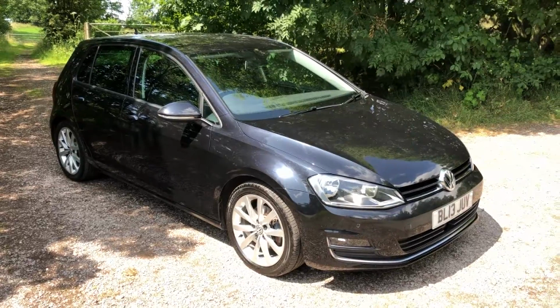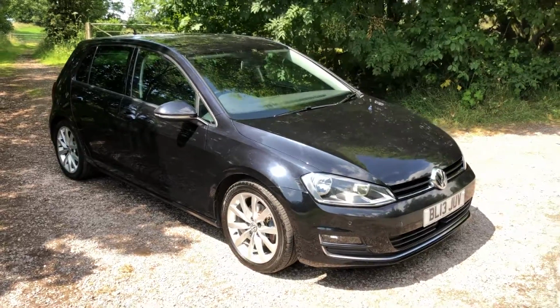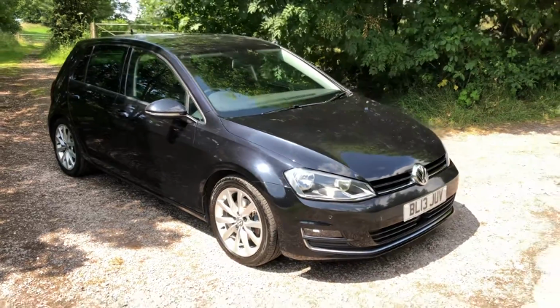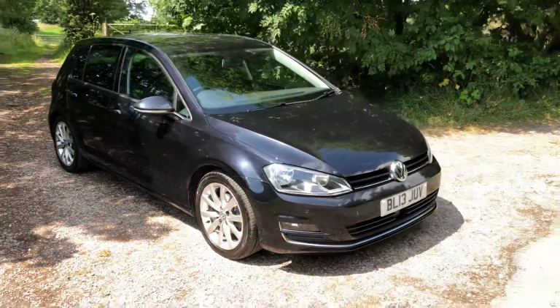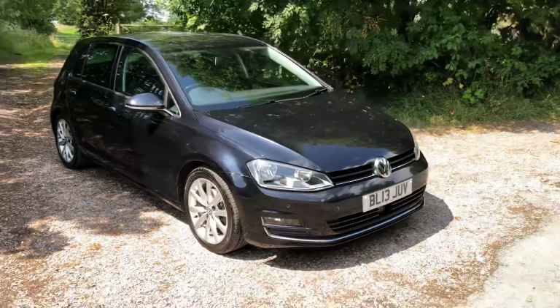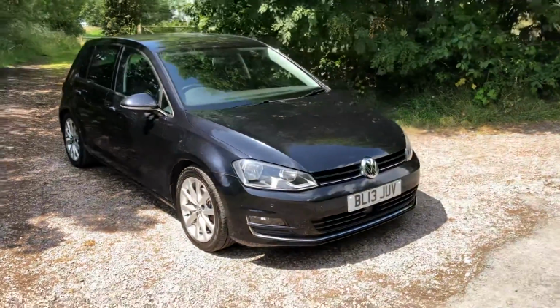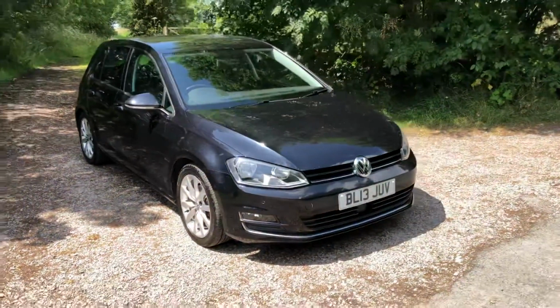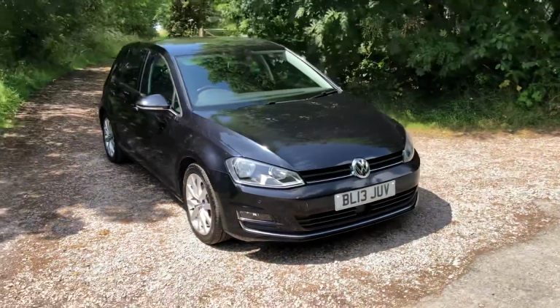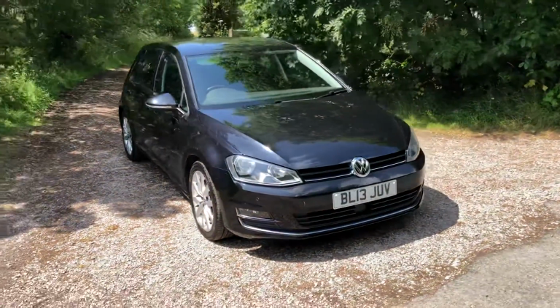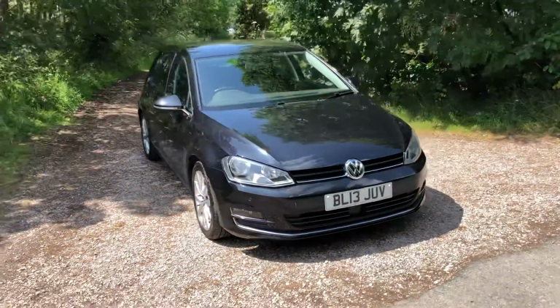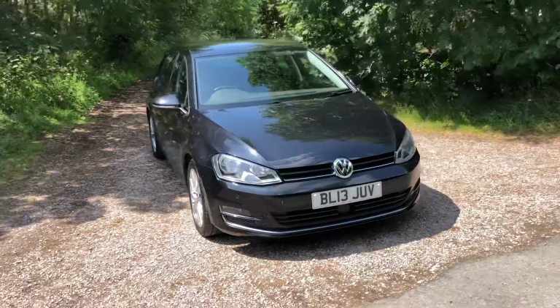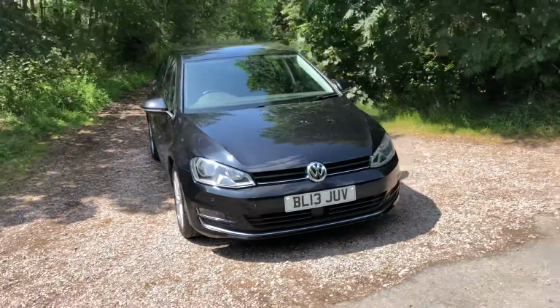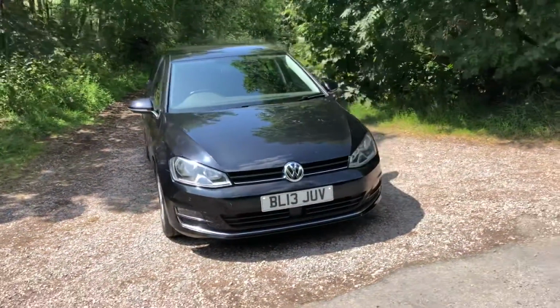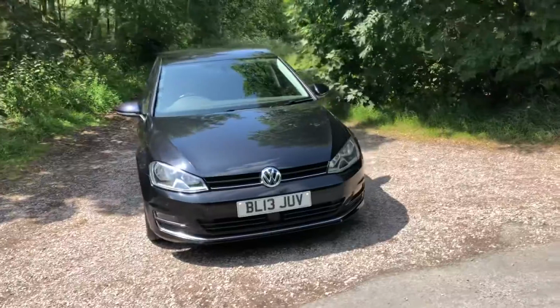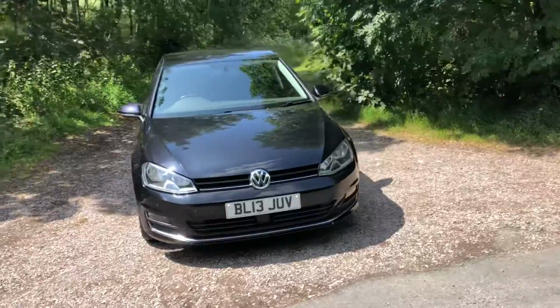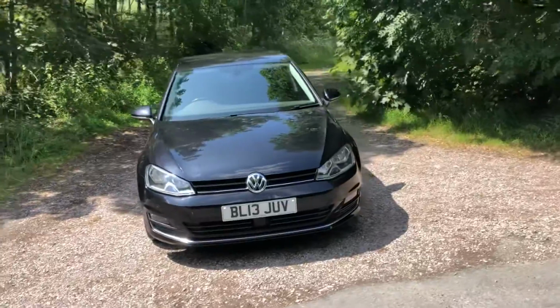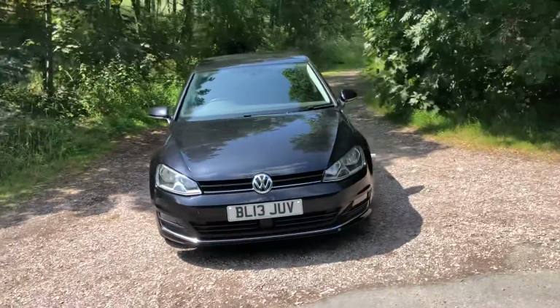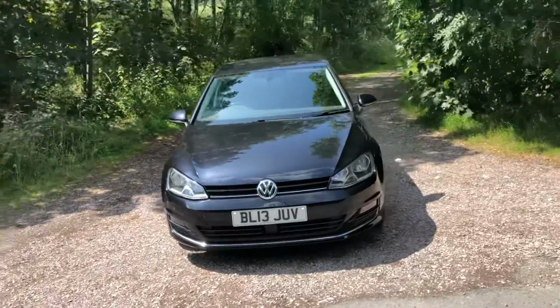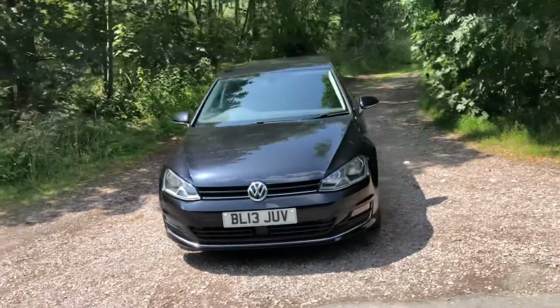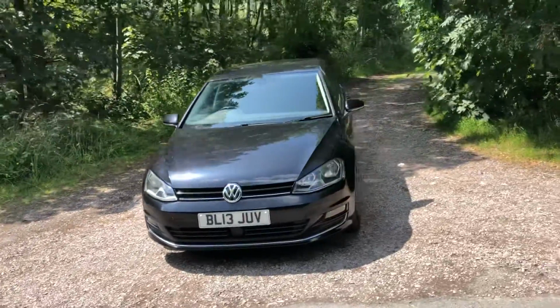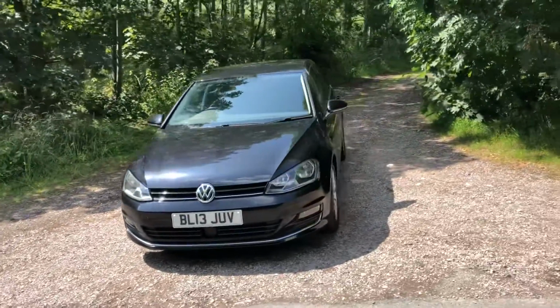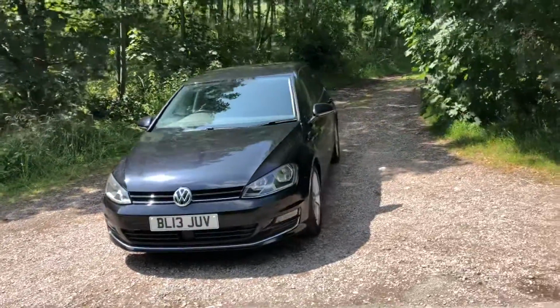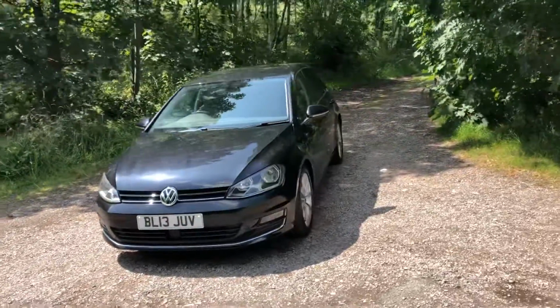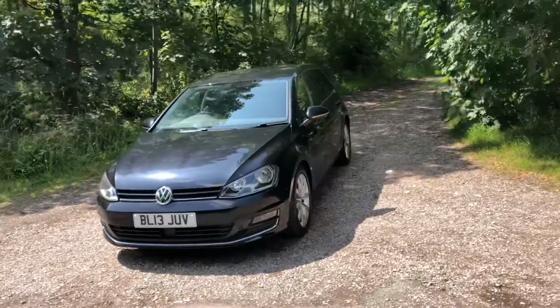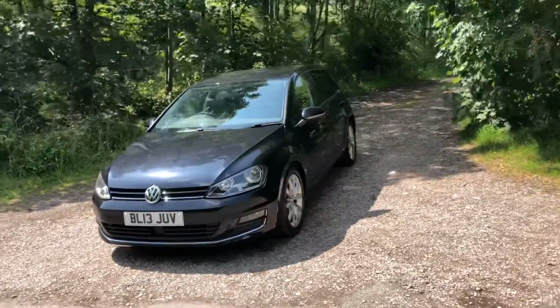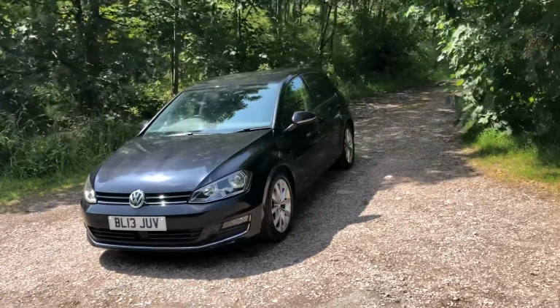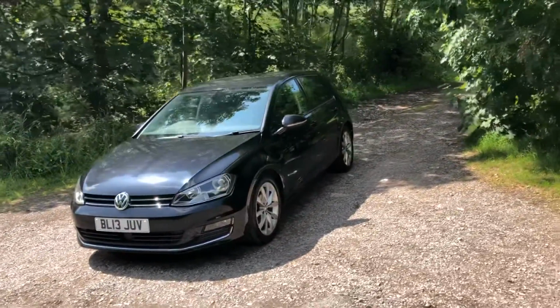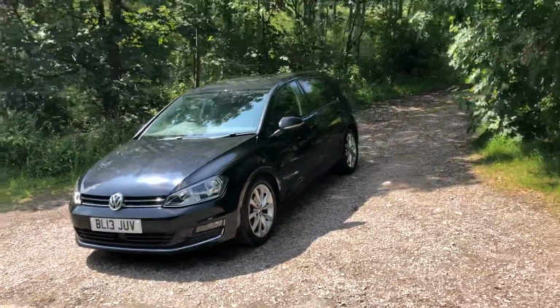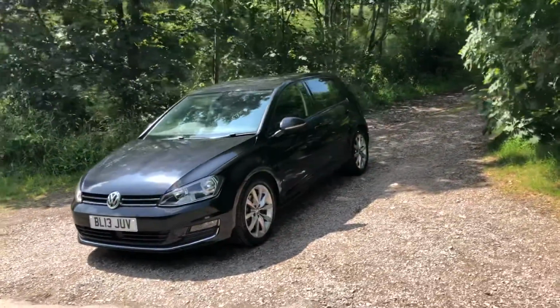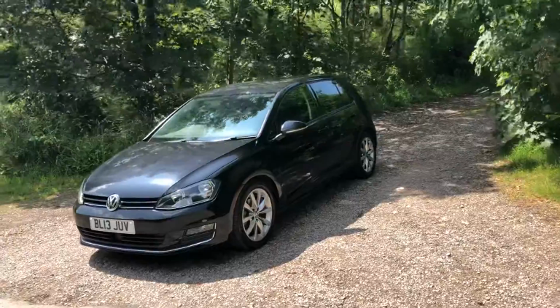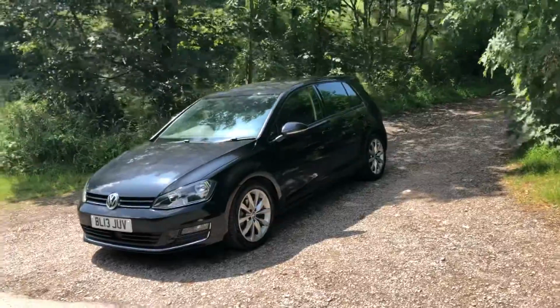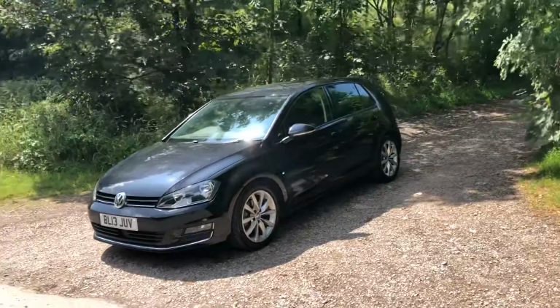I'm Lisa from Sammie Lee's Motors and I'm here to introduce this 2013 Volkswagen Golf 2 litre GT TDI BlueMotion Technology with 148bhp.